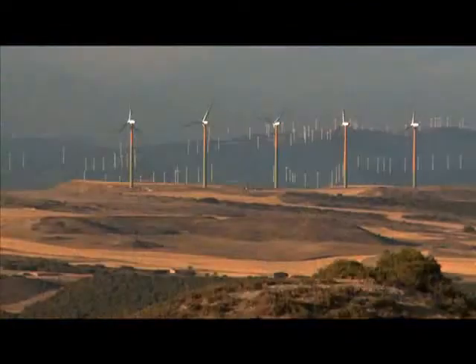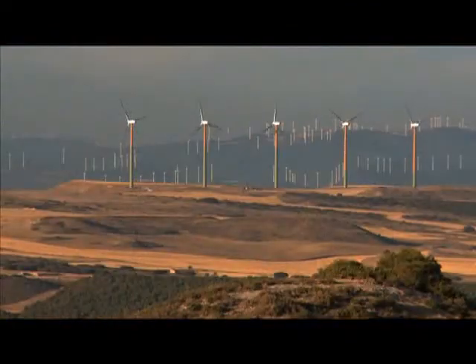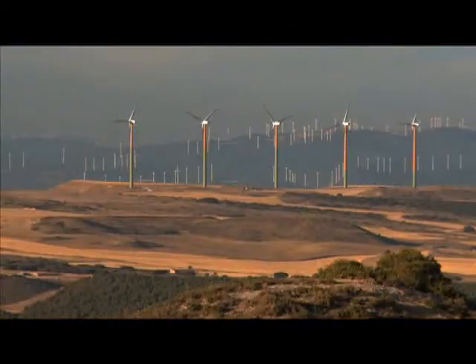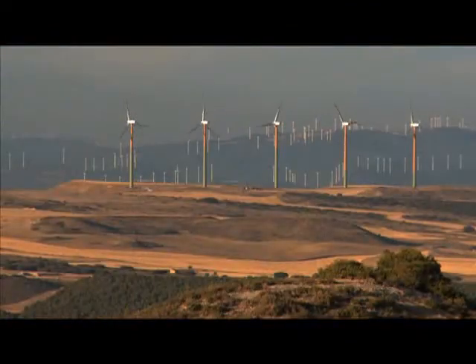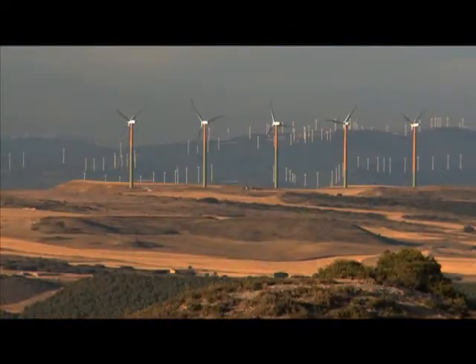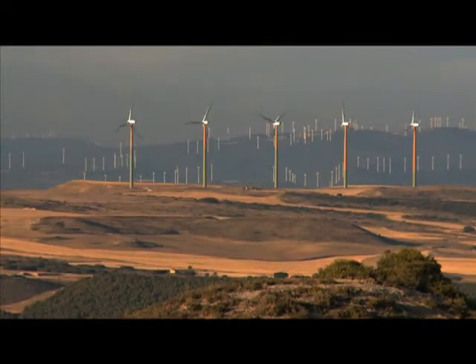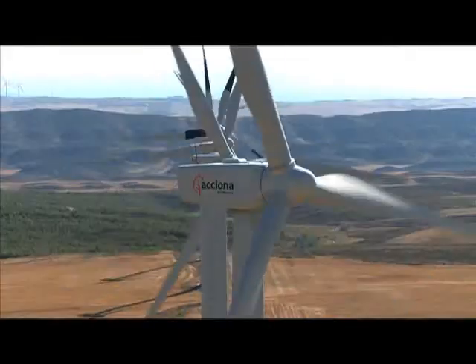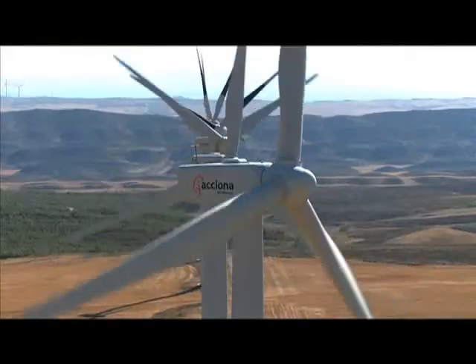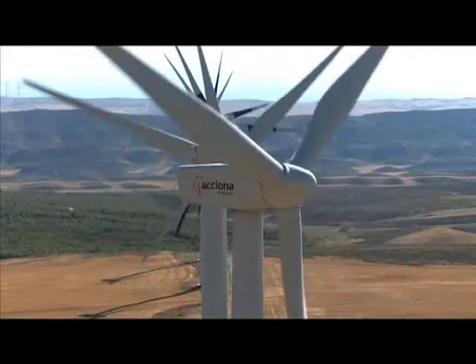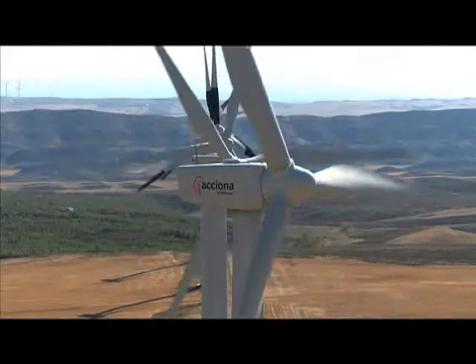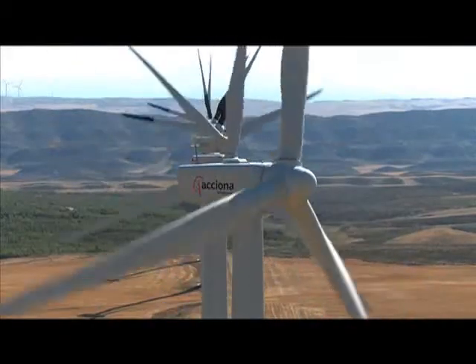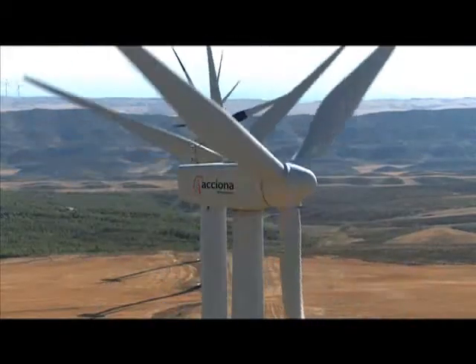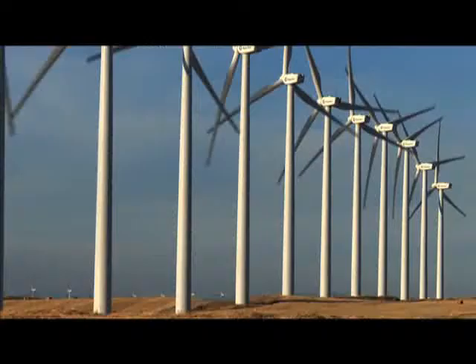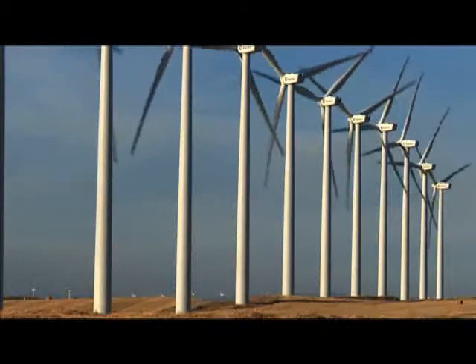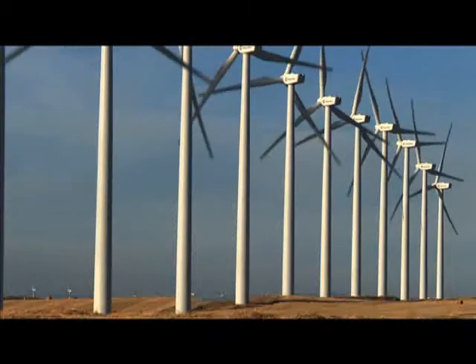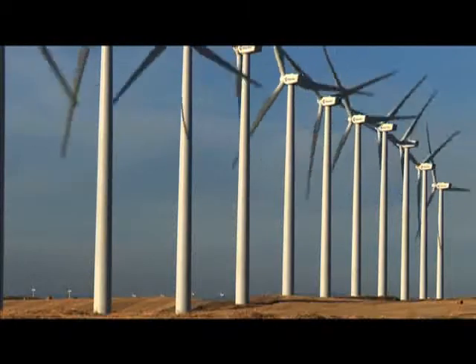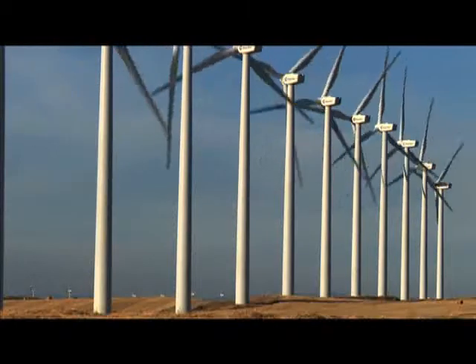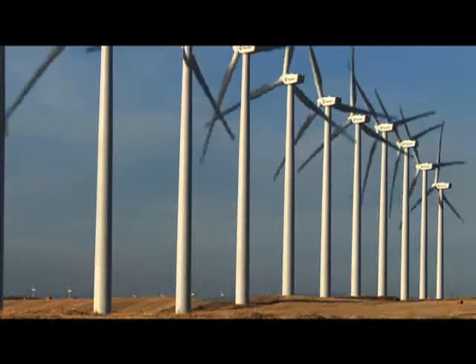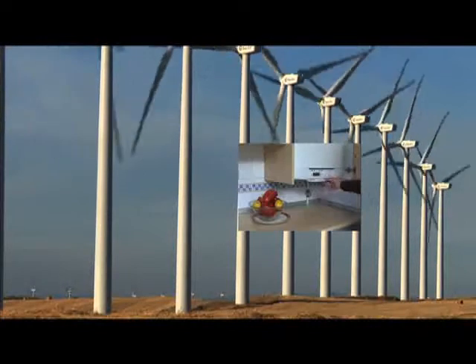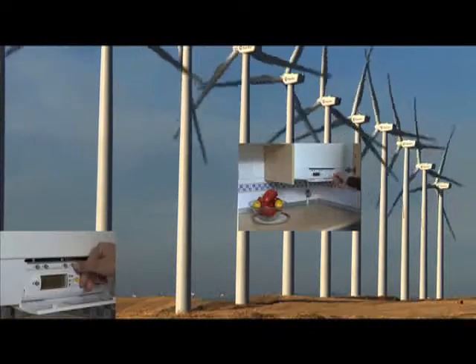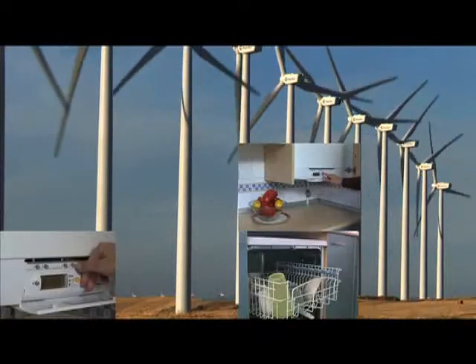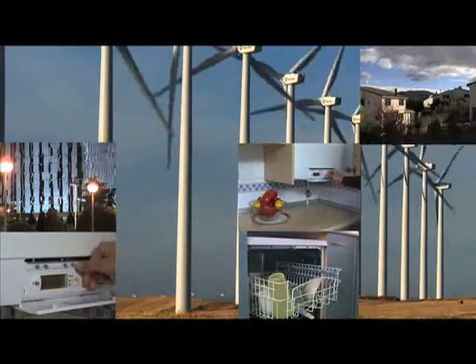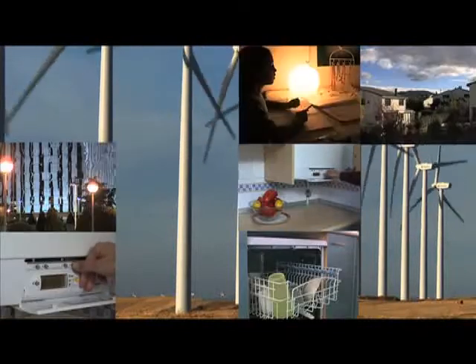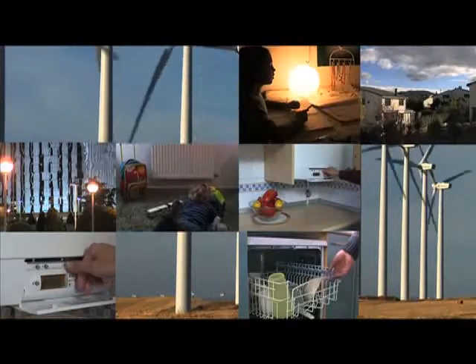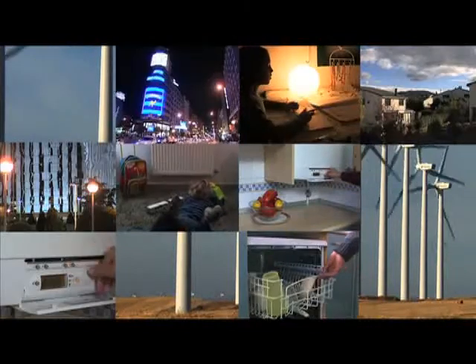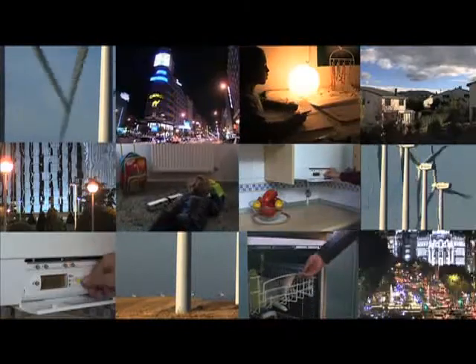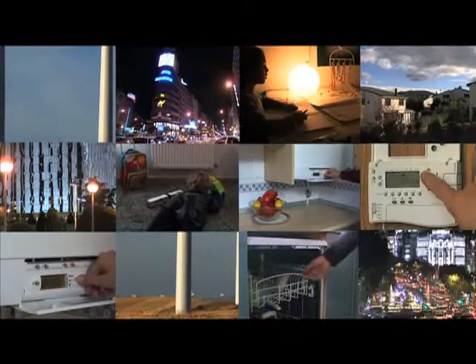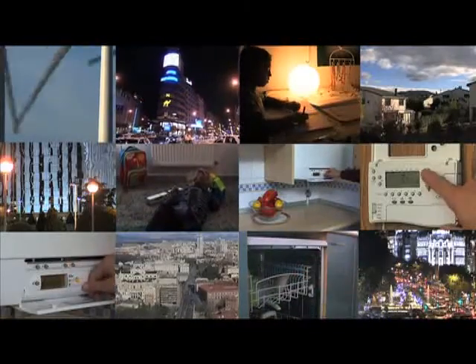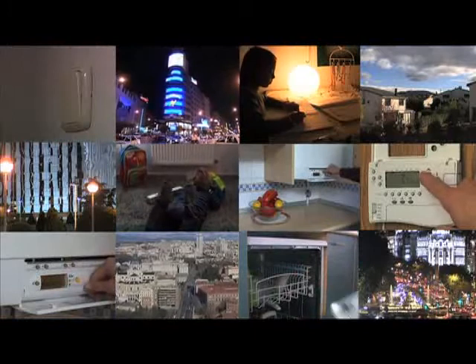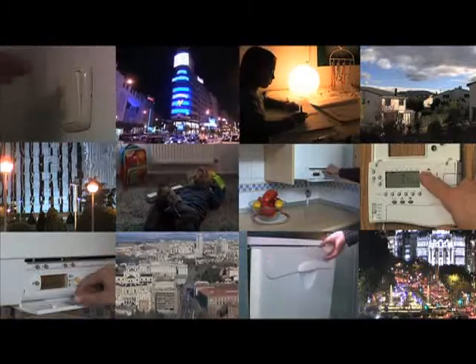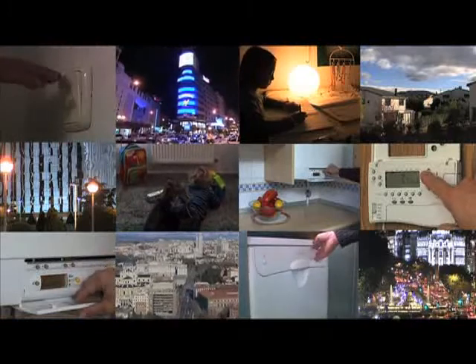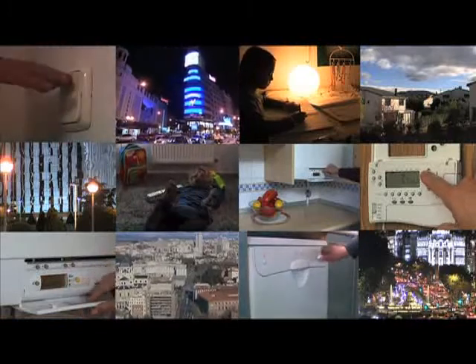This wind farm, located in northern Spain, has 33 1.5 megawatt wind turbines, which produce about 123 million kilowatt hours per year, enough to supply some 38,000 homes.